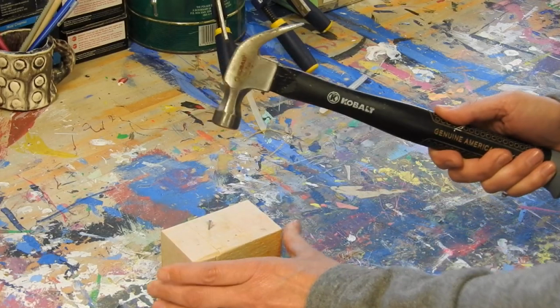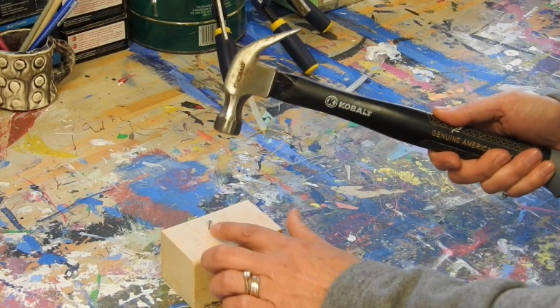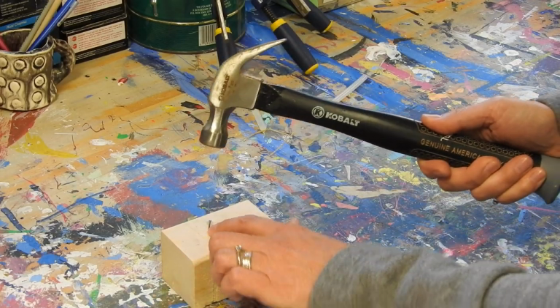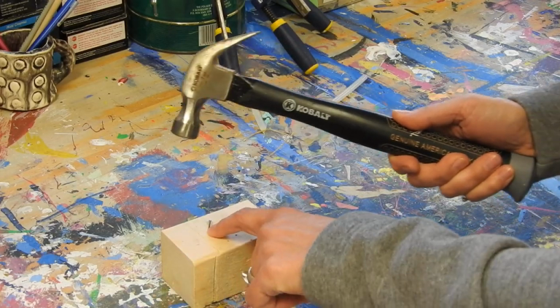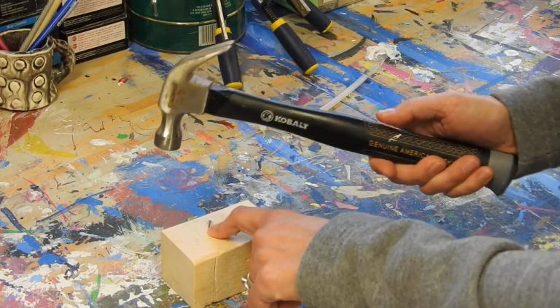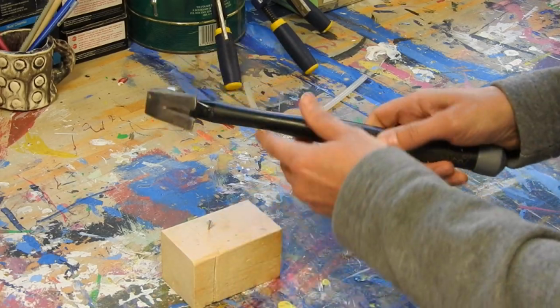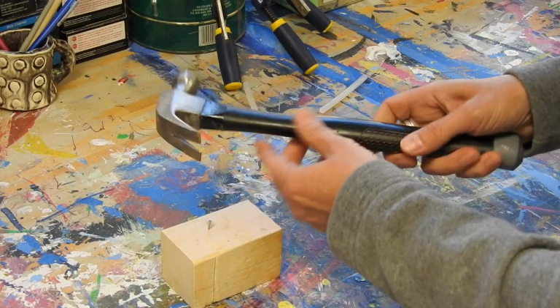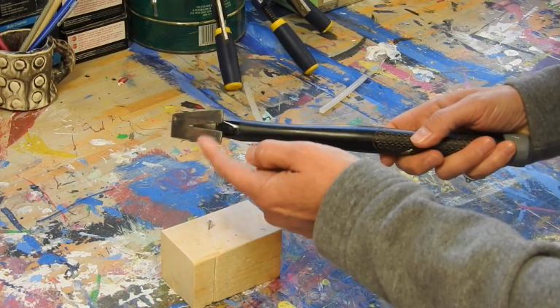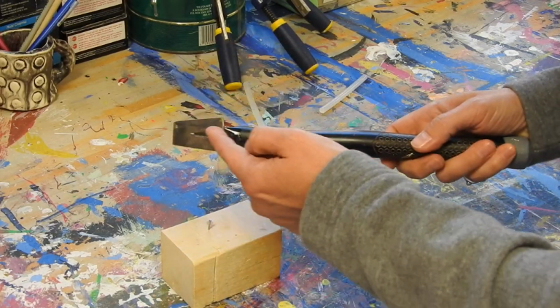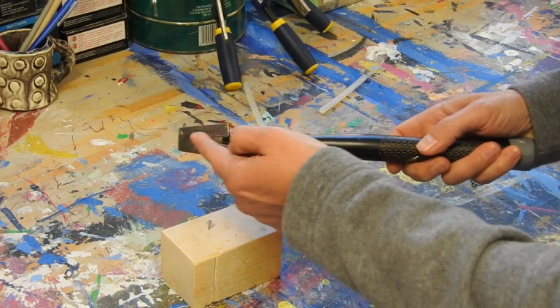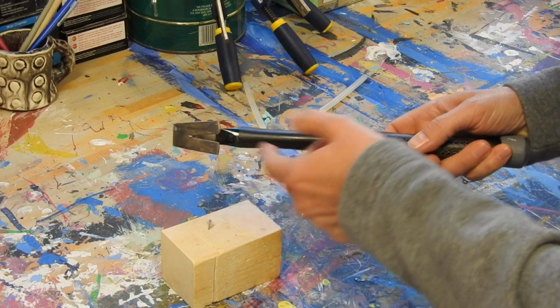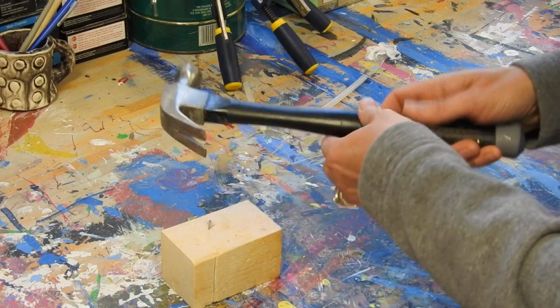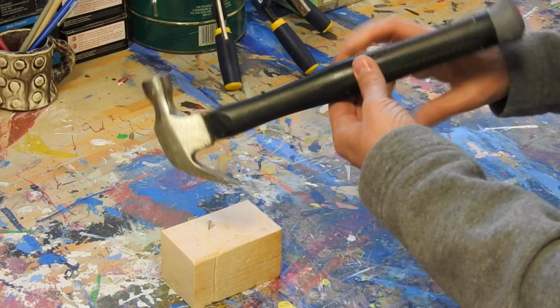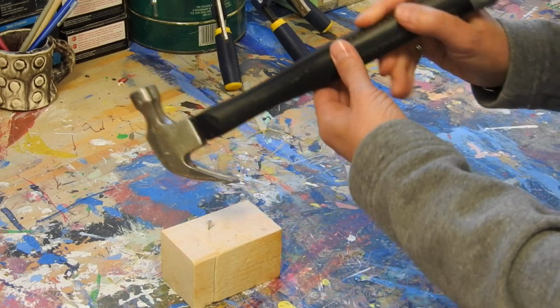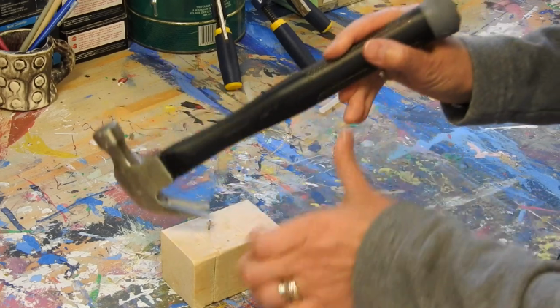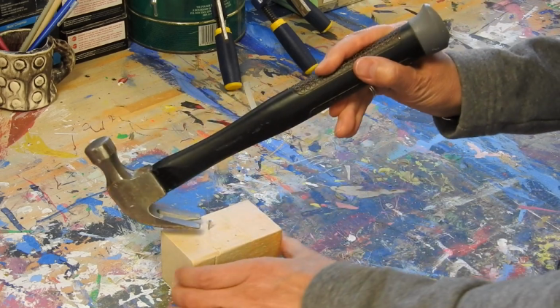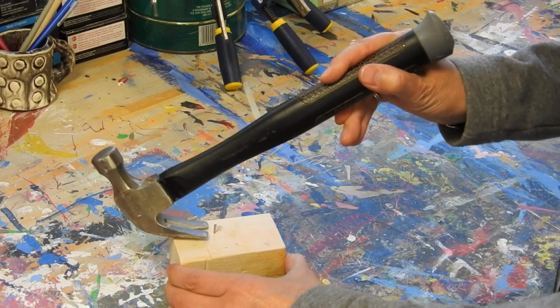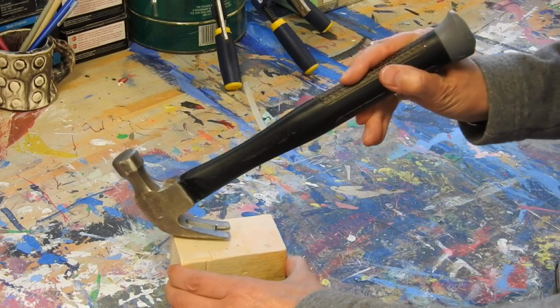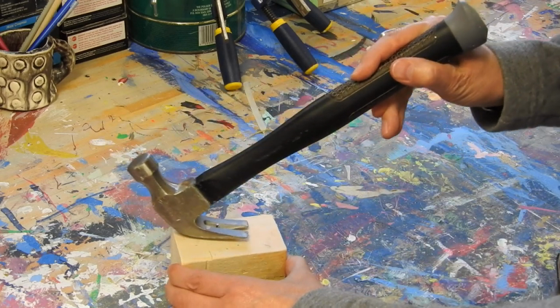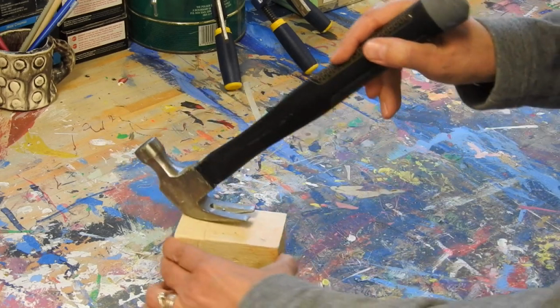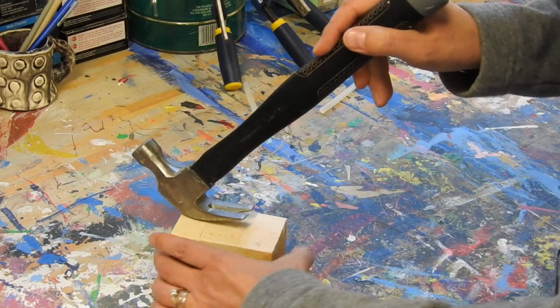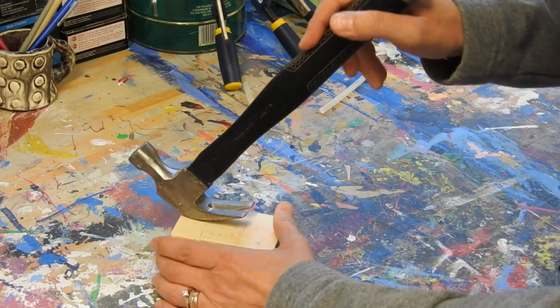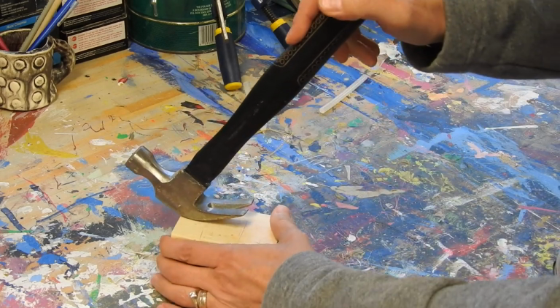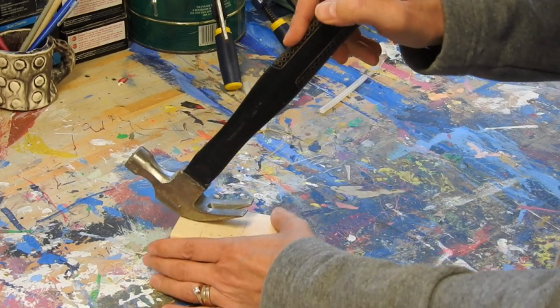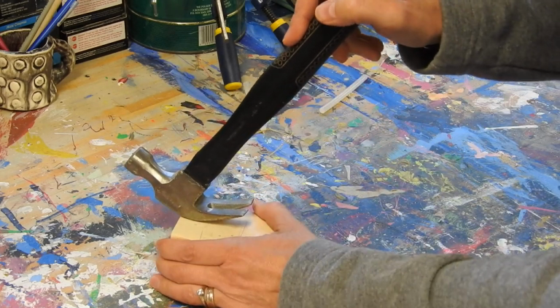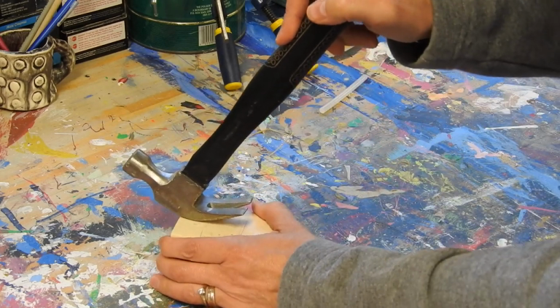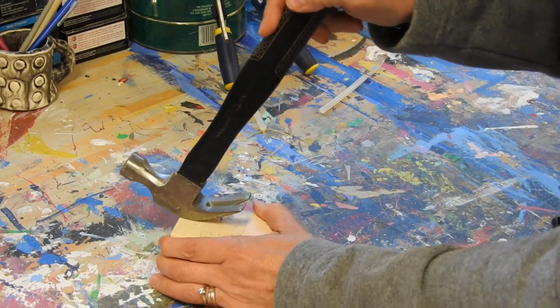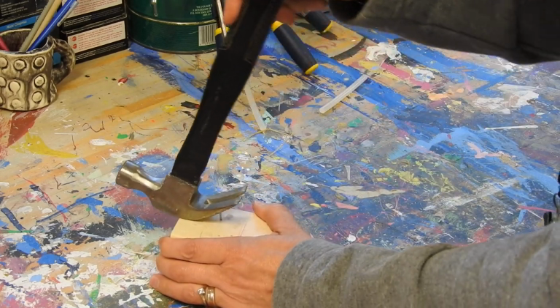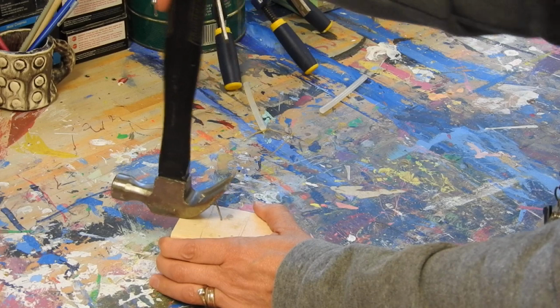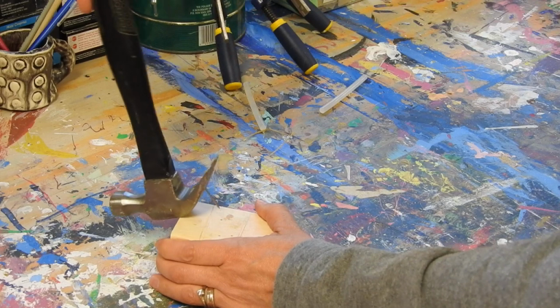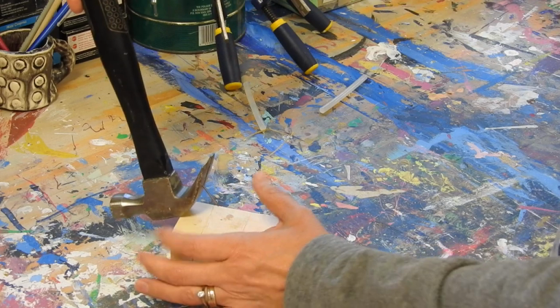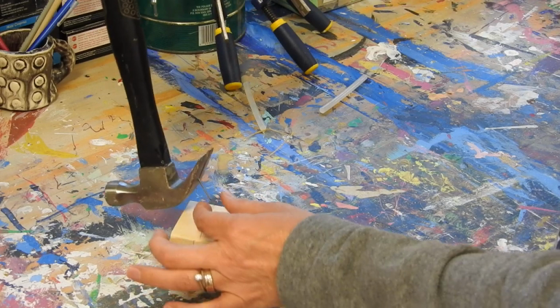If you decide that you need to take the nail out, just use the claw part of the hammer, slide it on the nail like this, hold your wood and pull it out.